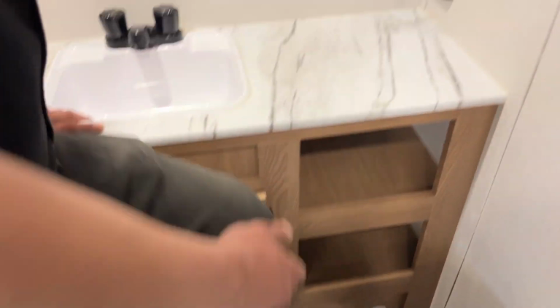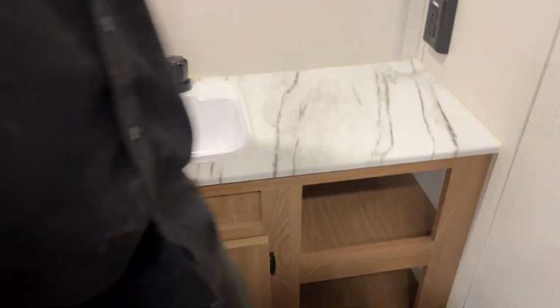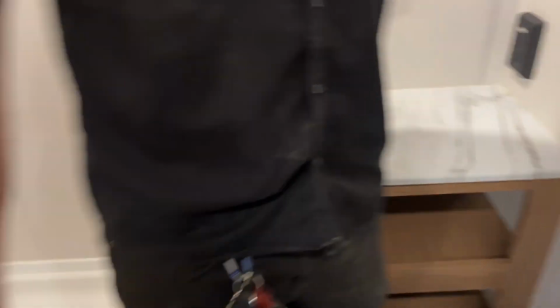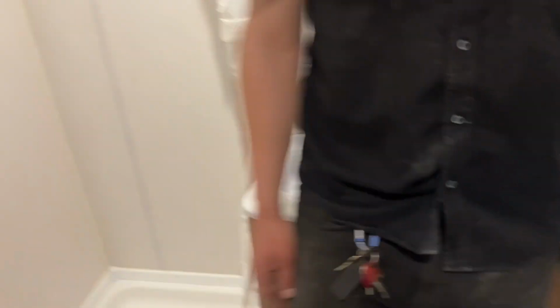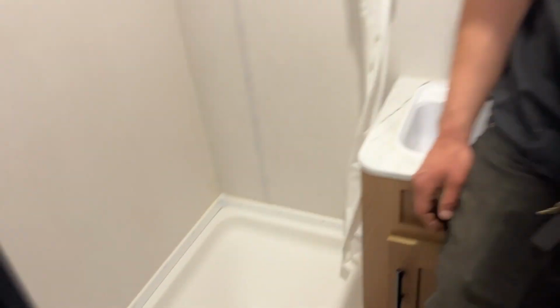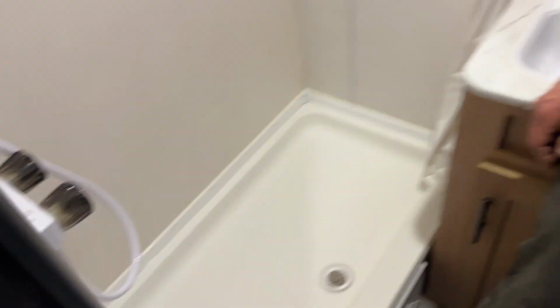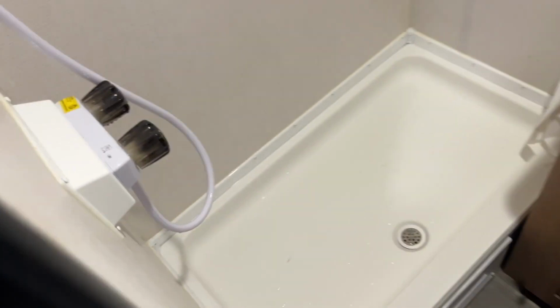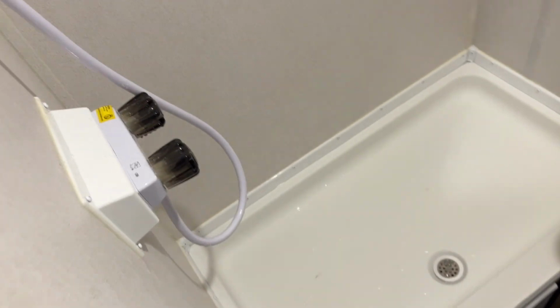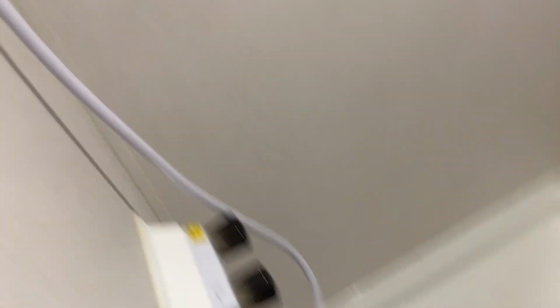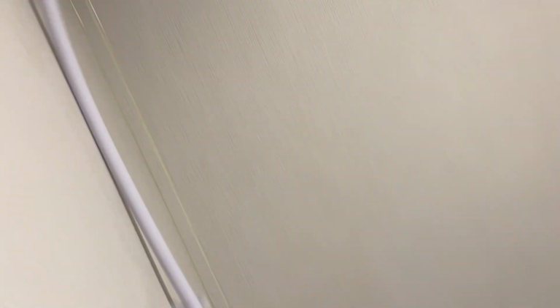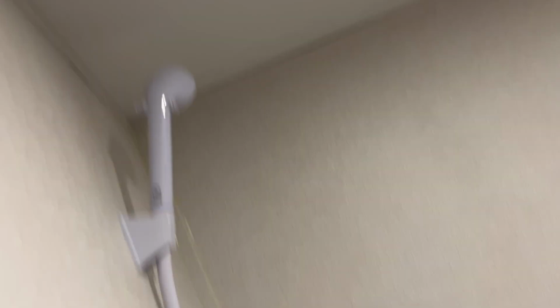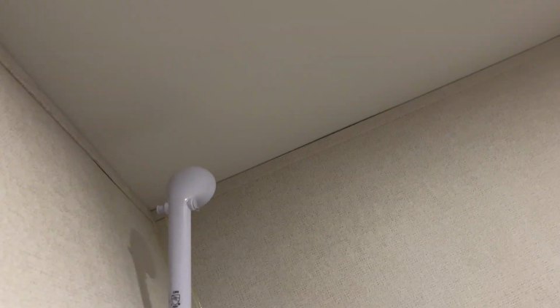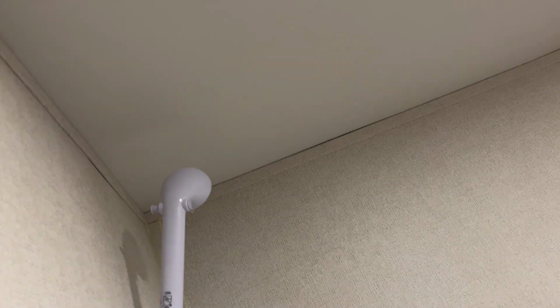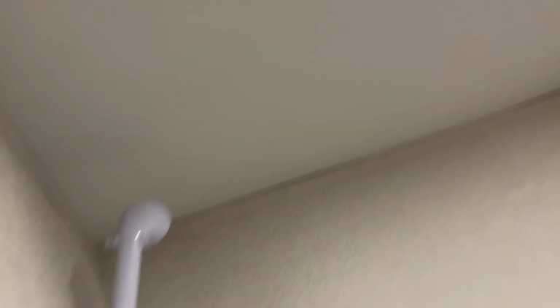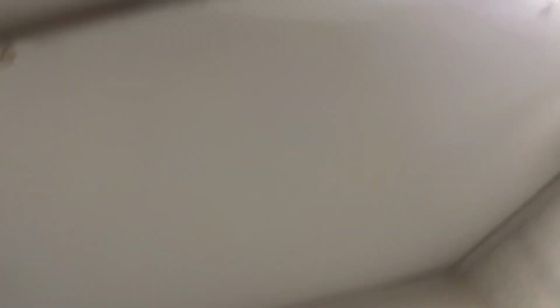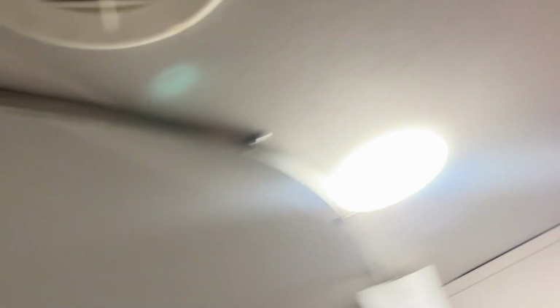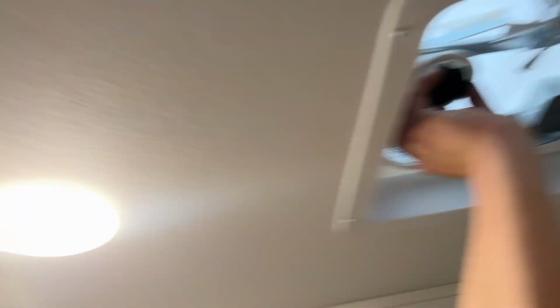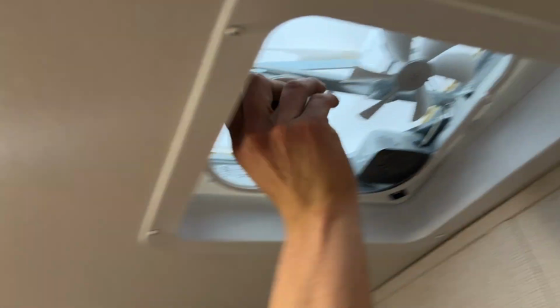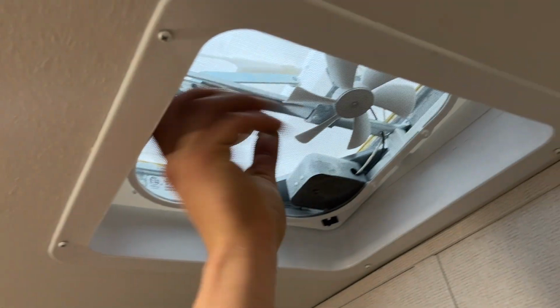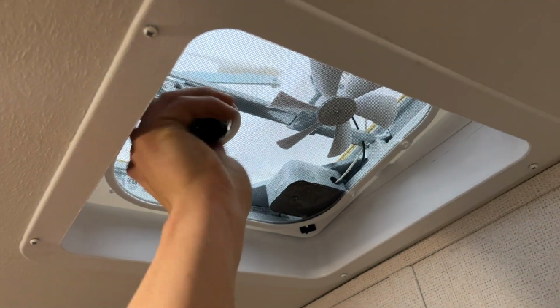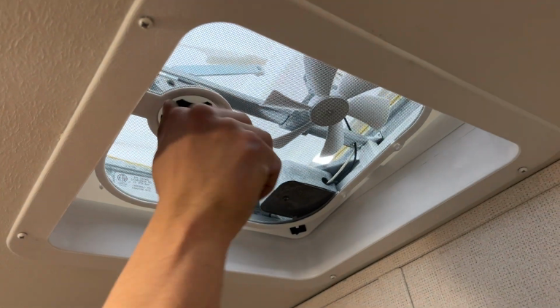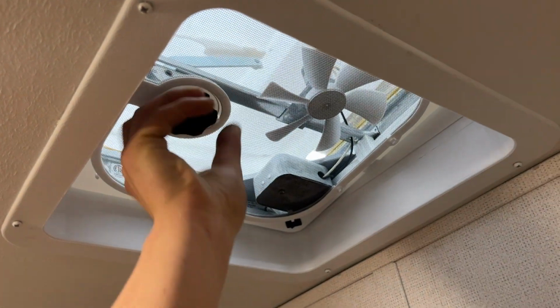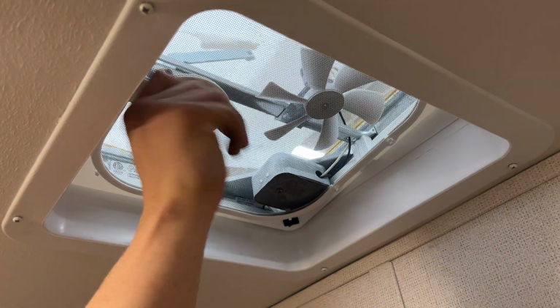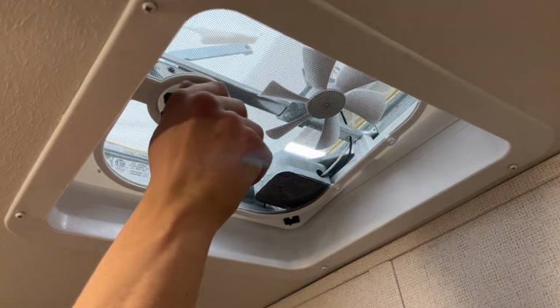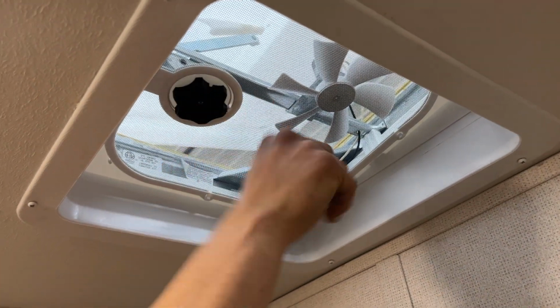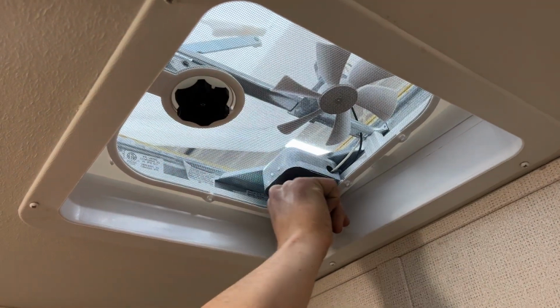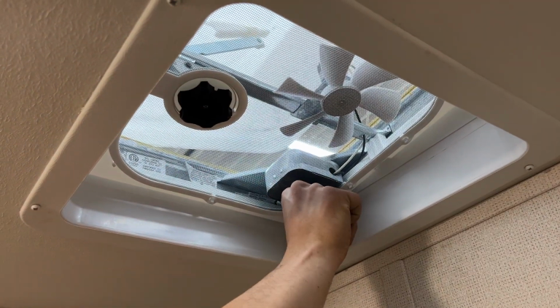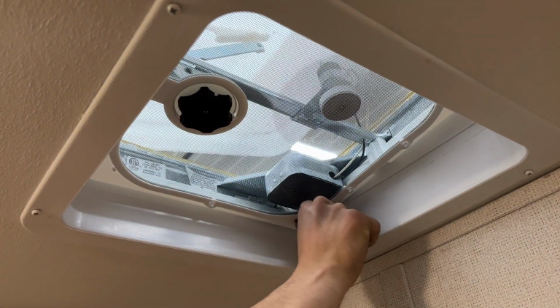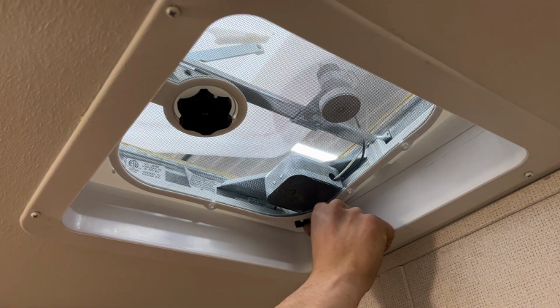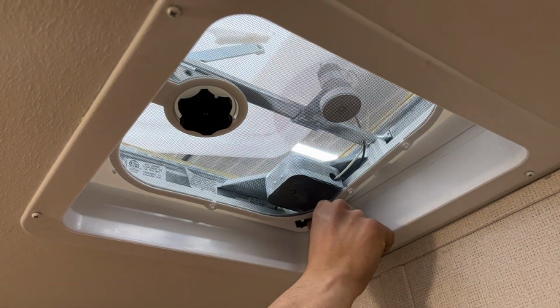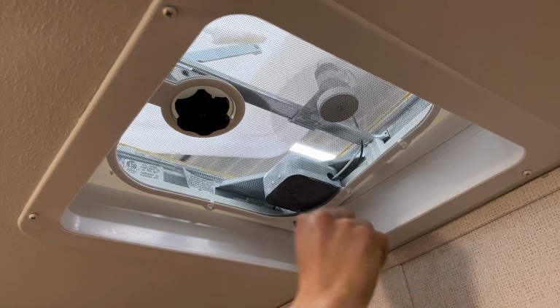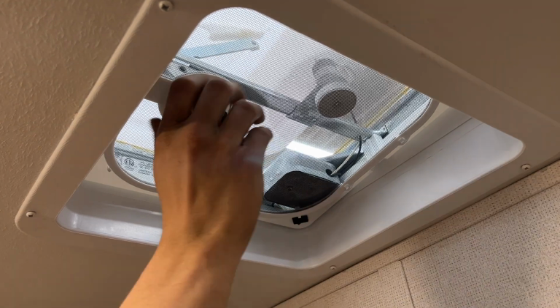In the shower, it's a standard handheld hose with hot and cold water. Right above your head is the roof vent — just turn that knob to open it up. In the back corner, you get the switch for the fan.